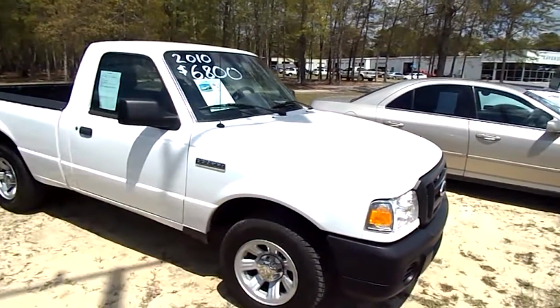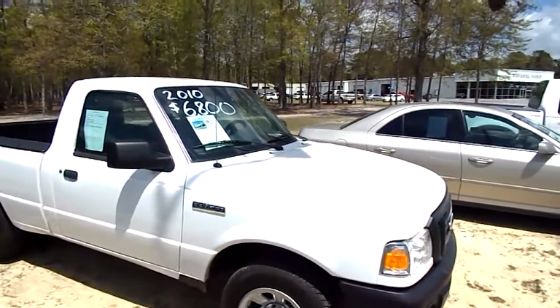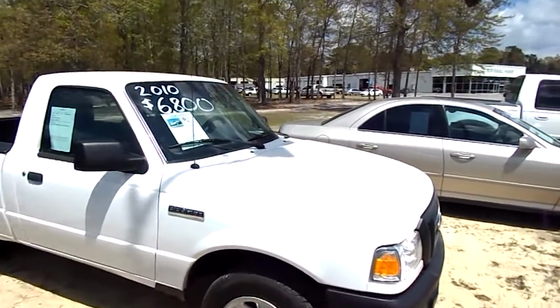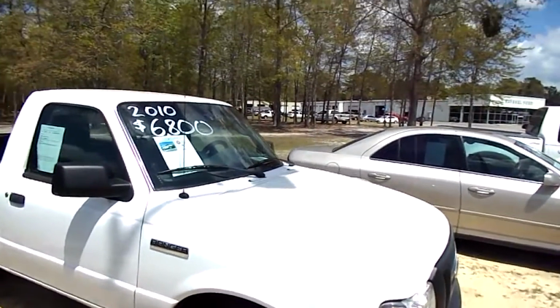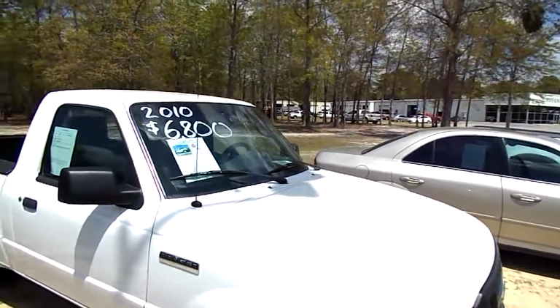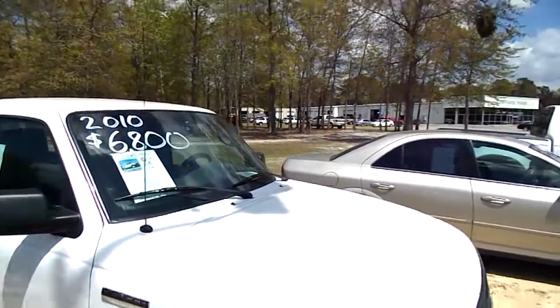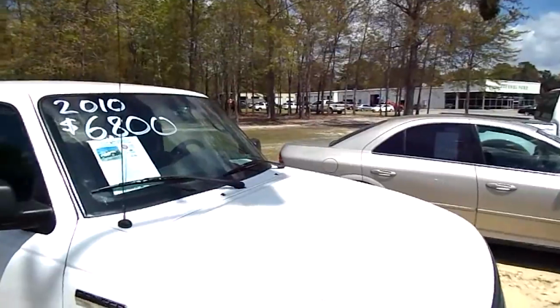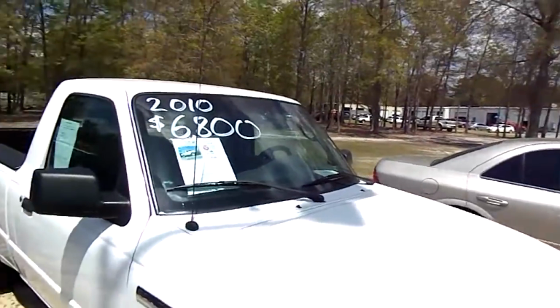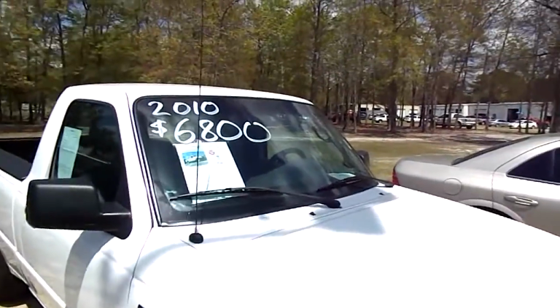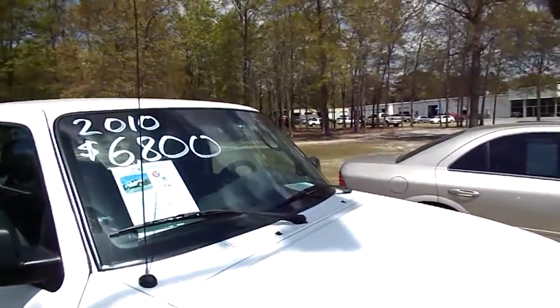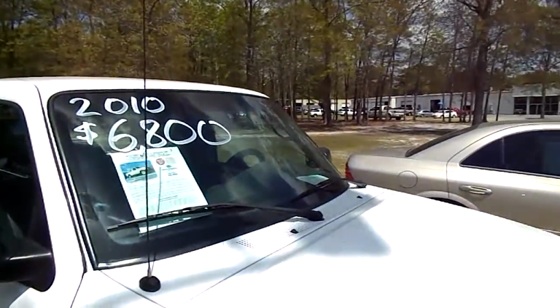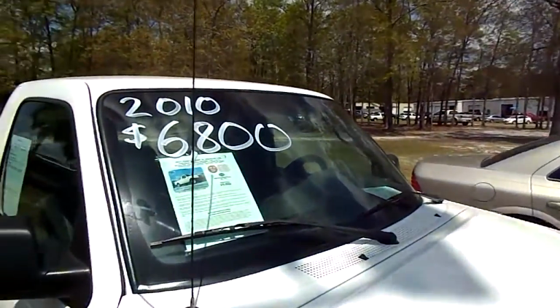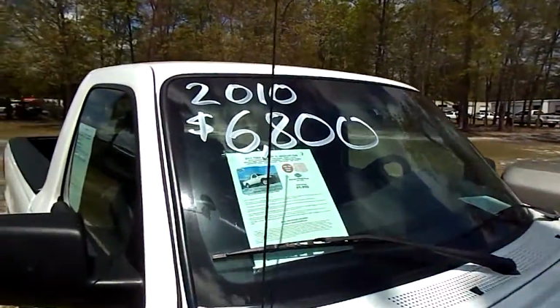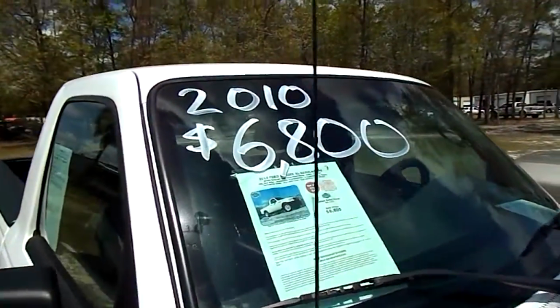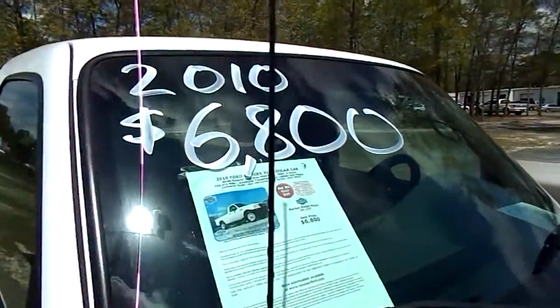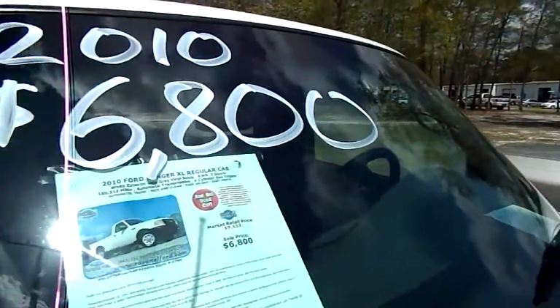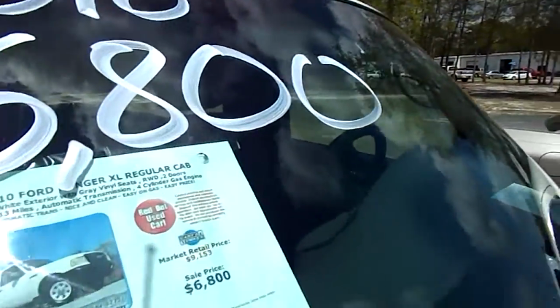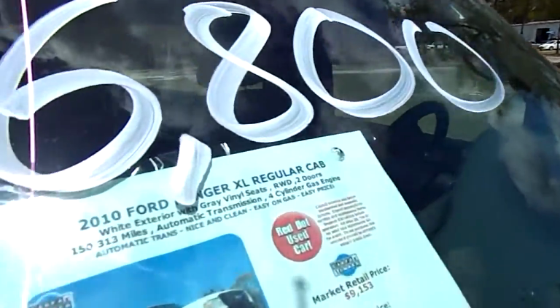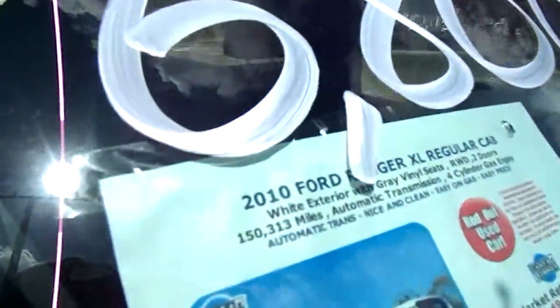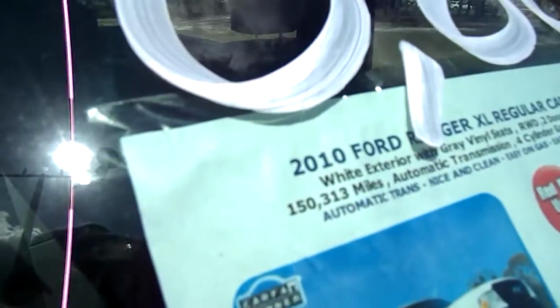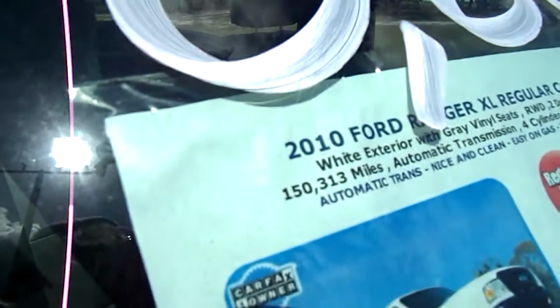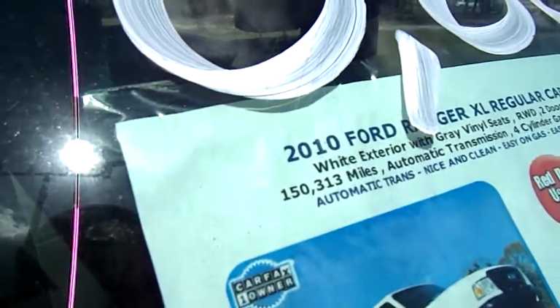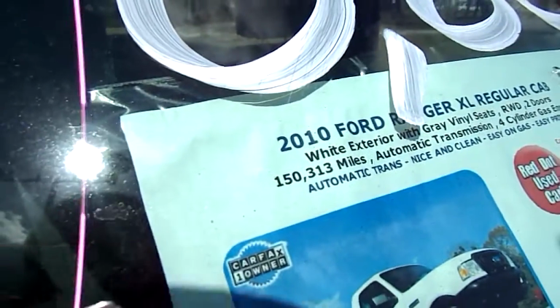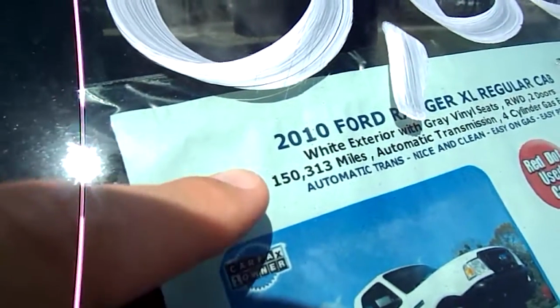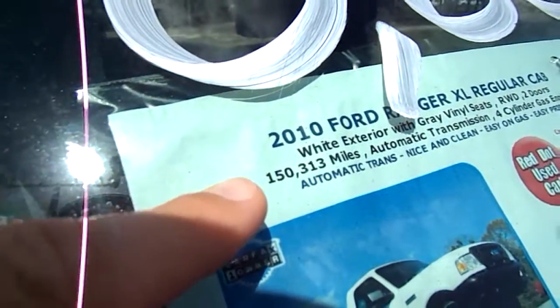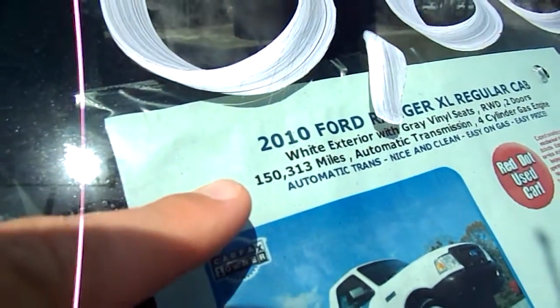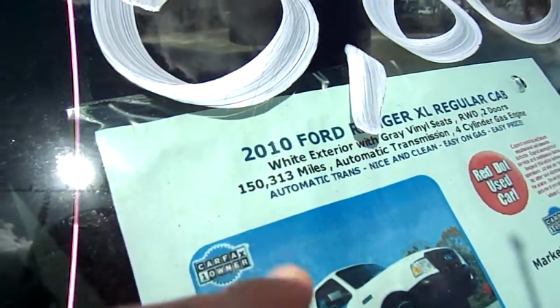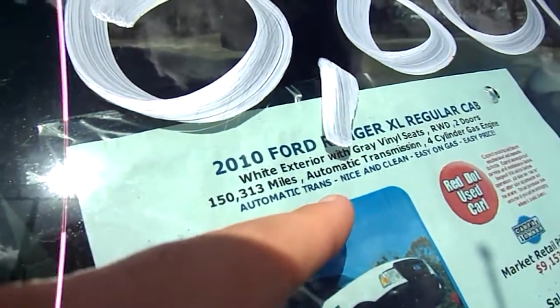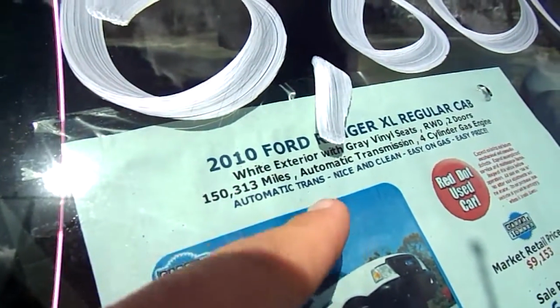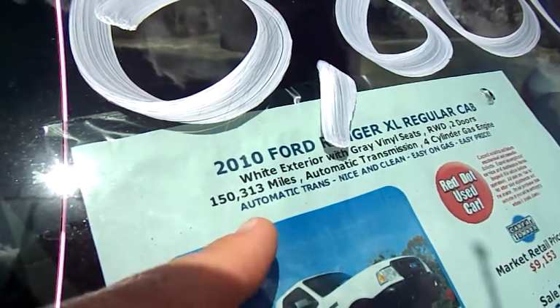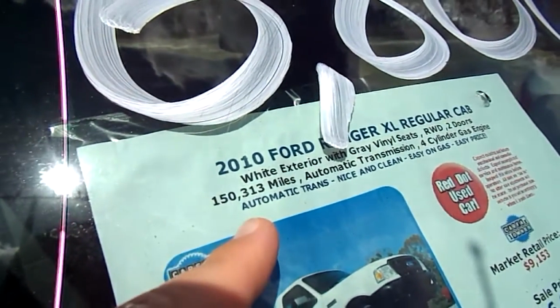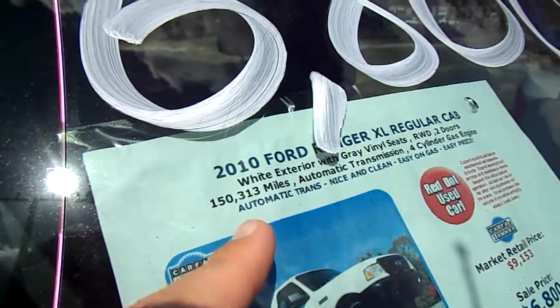So with $6,800, what that tells me is that it probably has over 100,000 miles — and I'm probably correct. It does. It has 150,313 miles, automatic transmission with a four-cylinder engine.